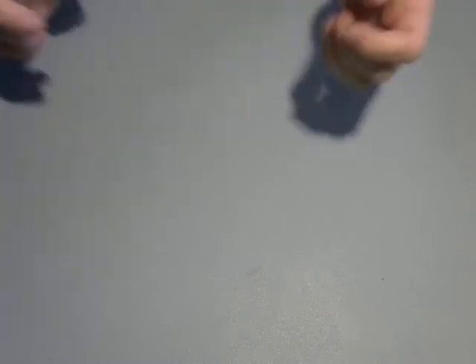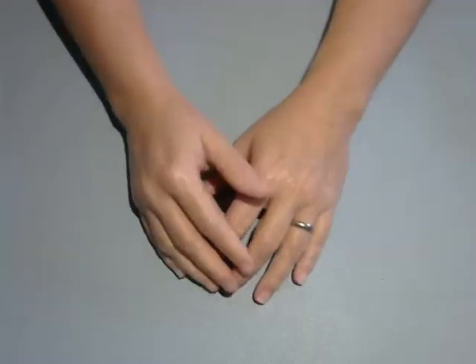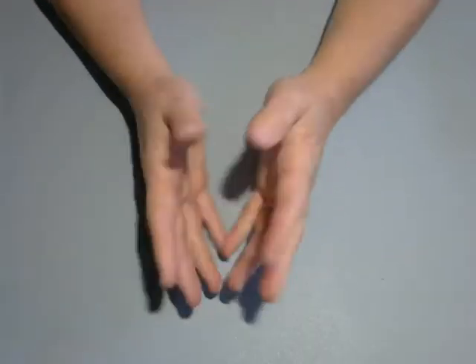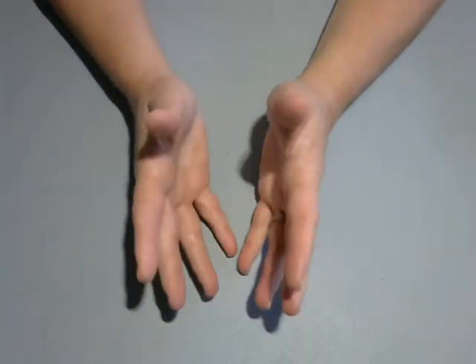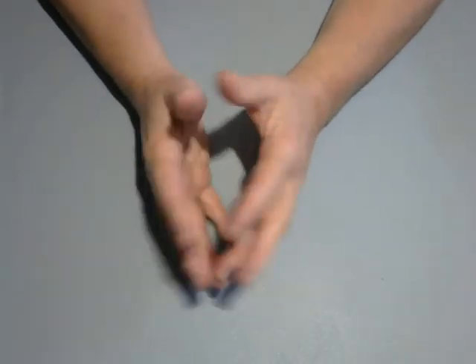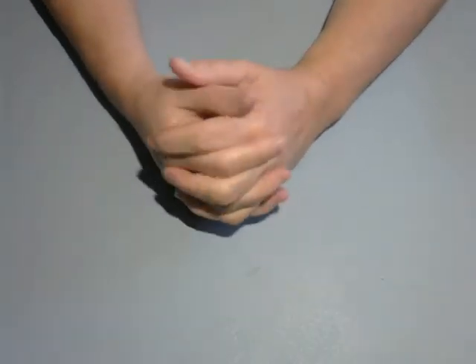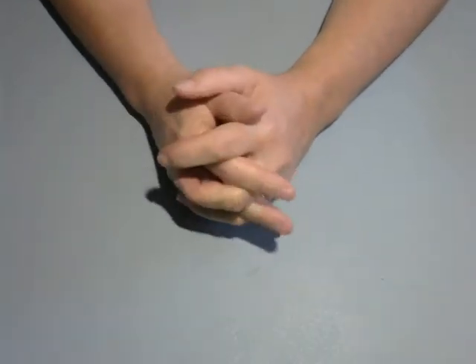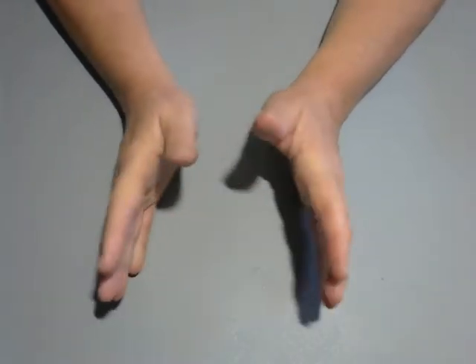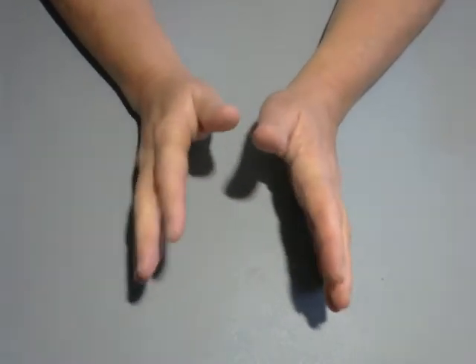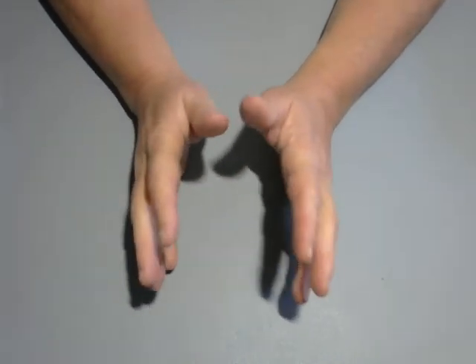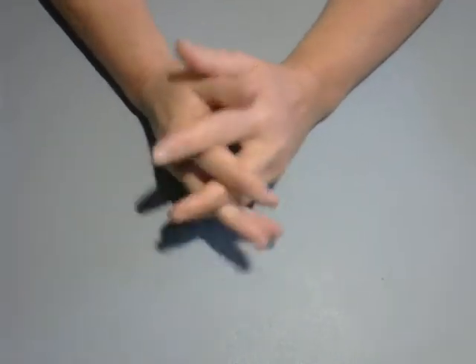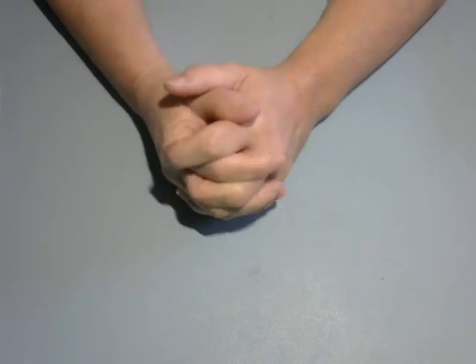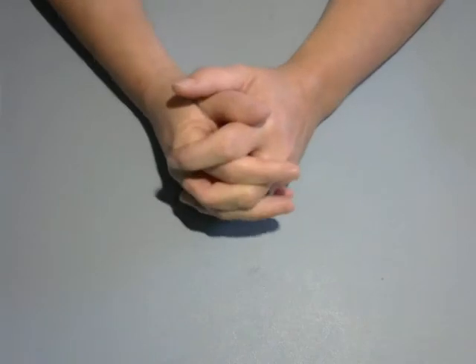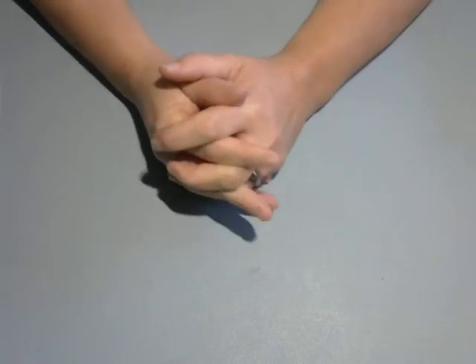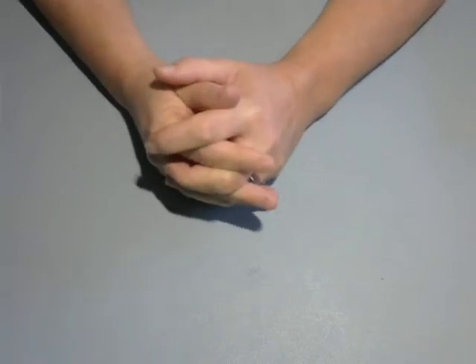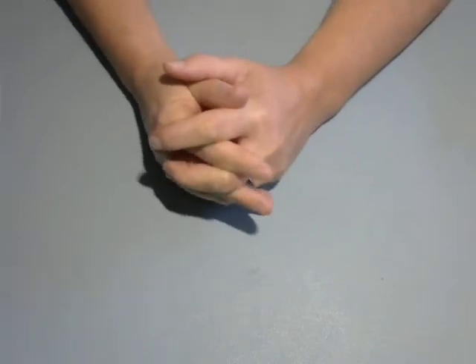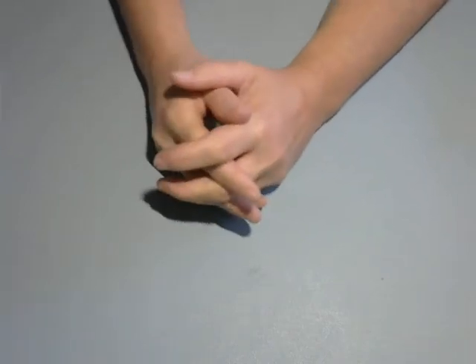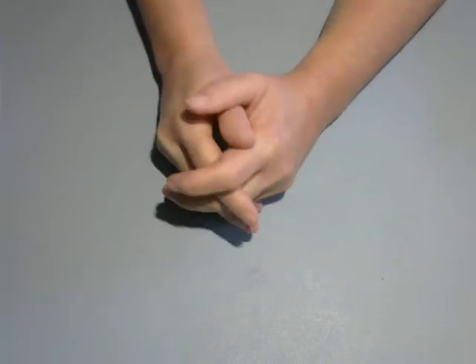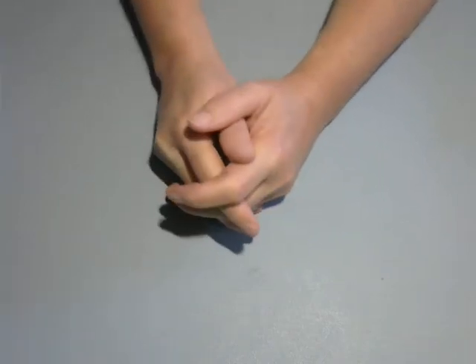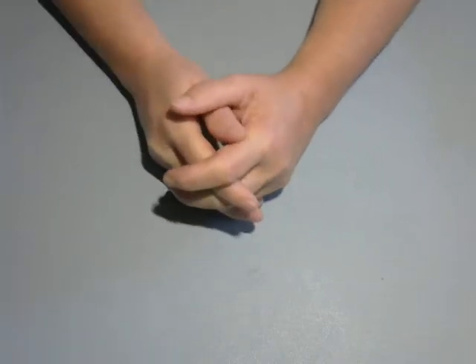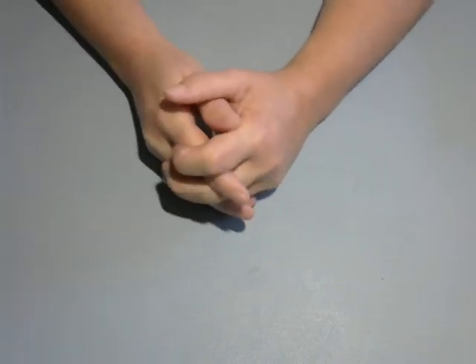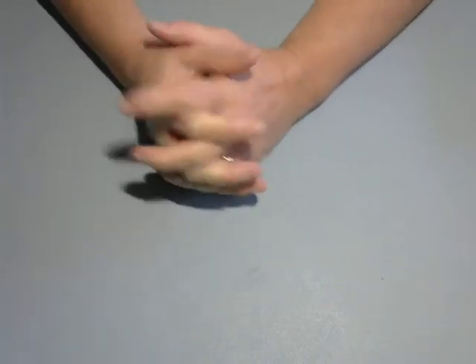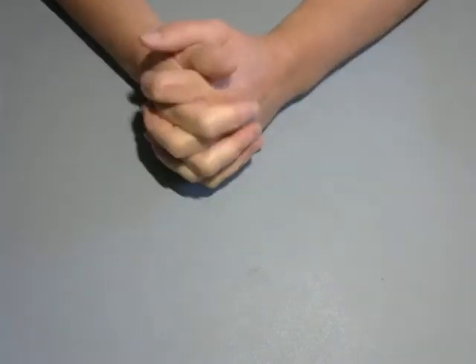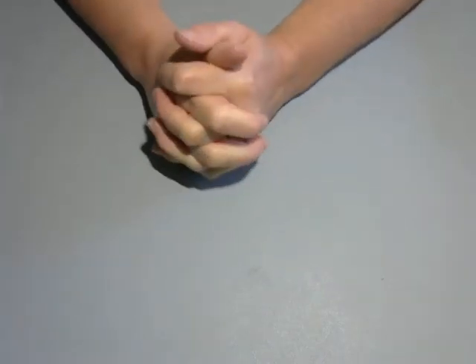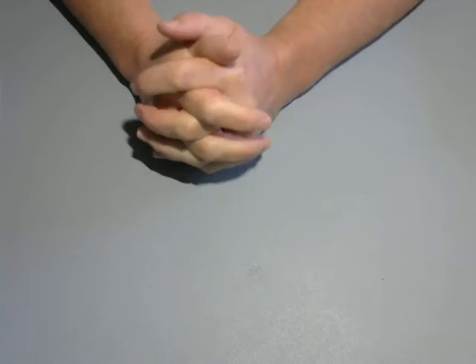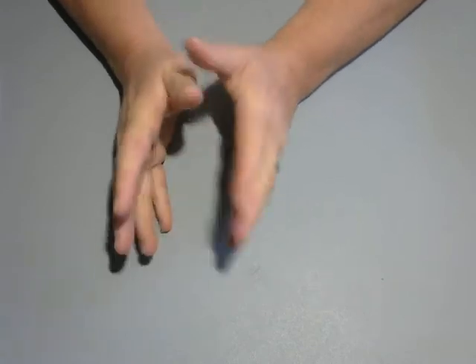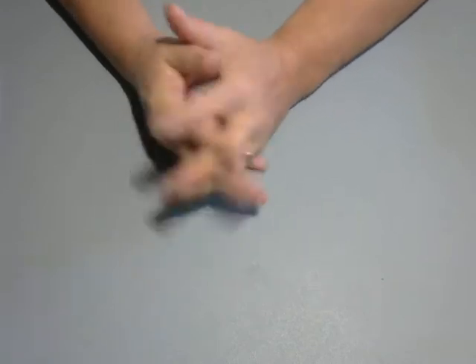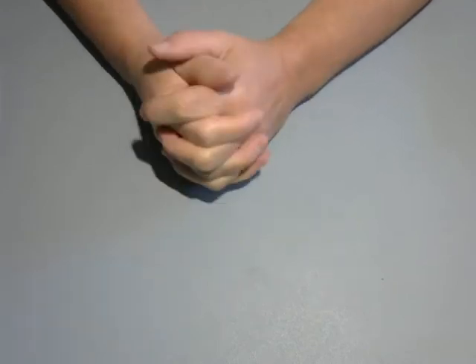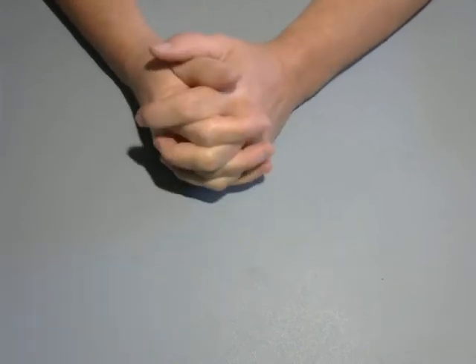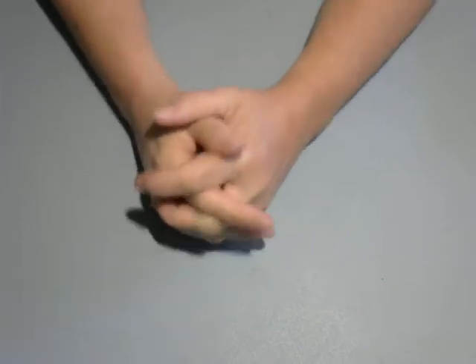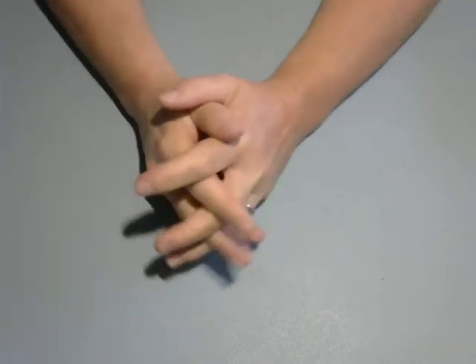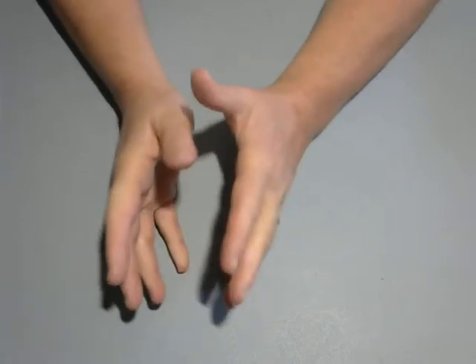Hey everybody, it's Paula from Crafted by the Pond. Happy Wednesday. I thought I would get on today before I went to work and just show you what I picked up from Pop Shelf when I went last Friday.